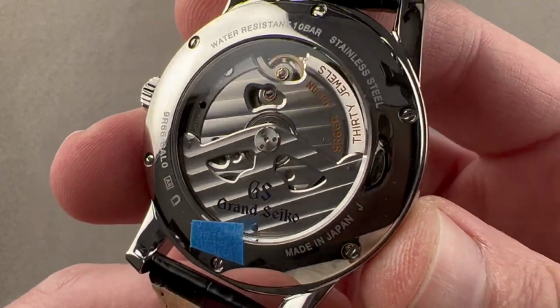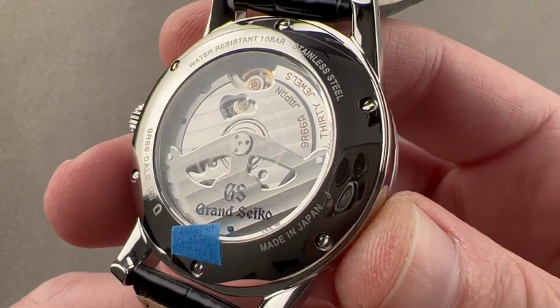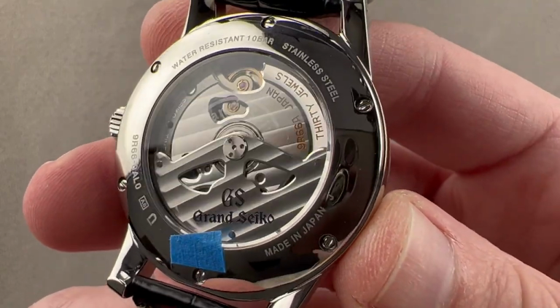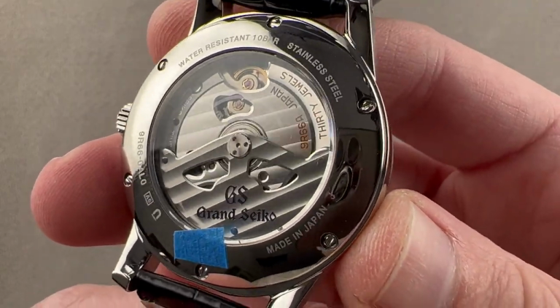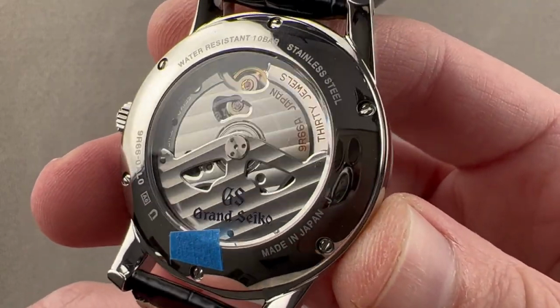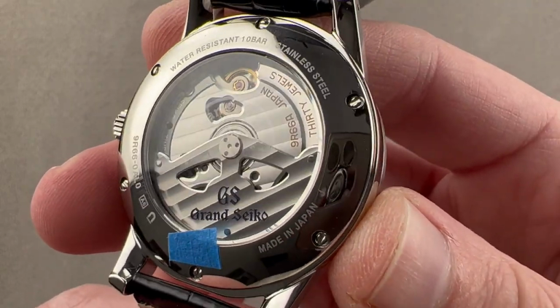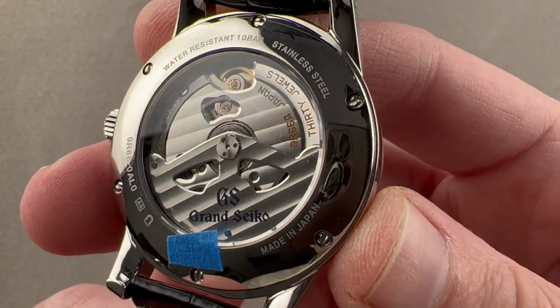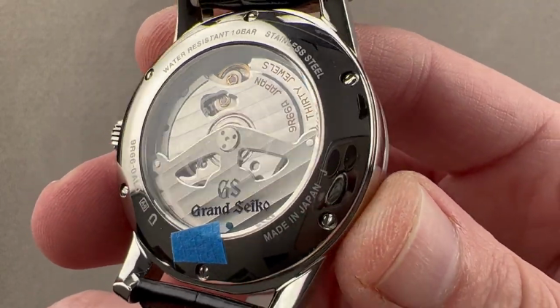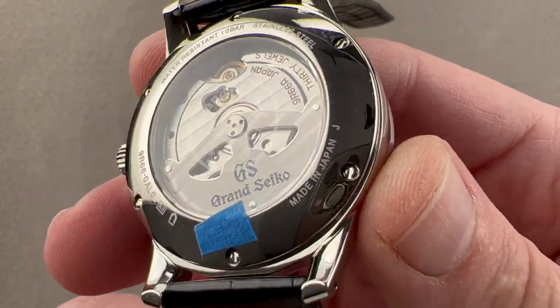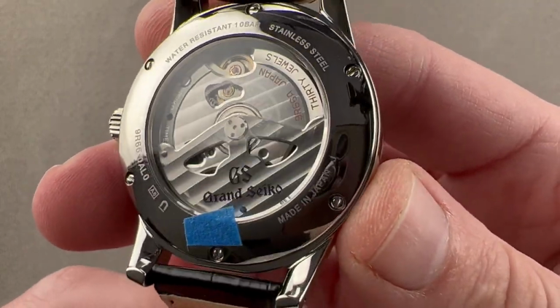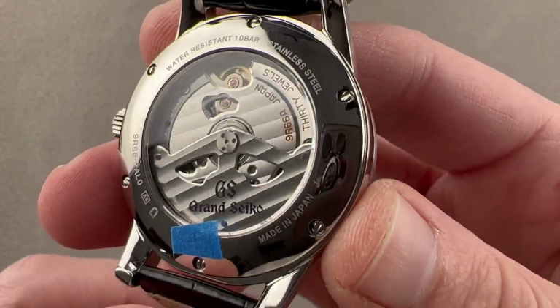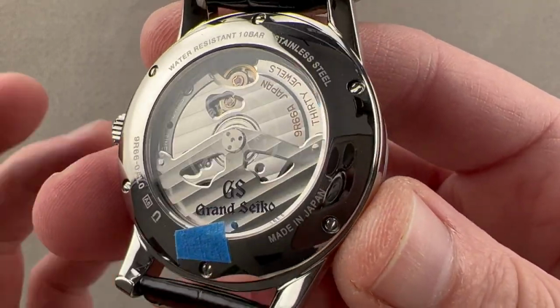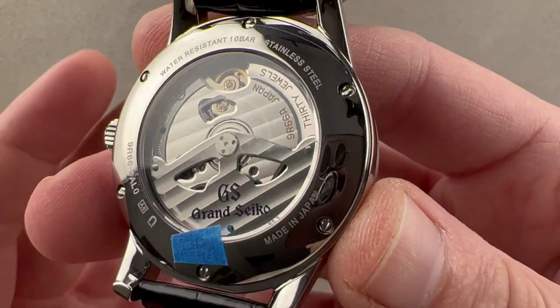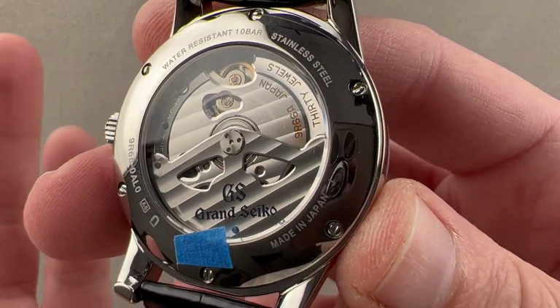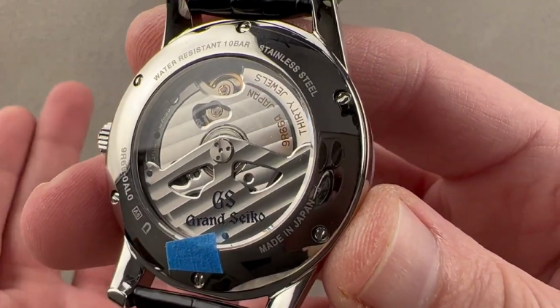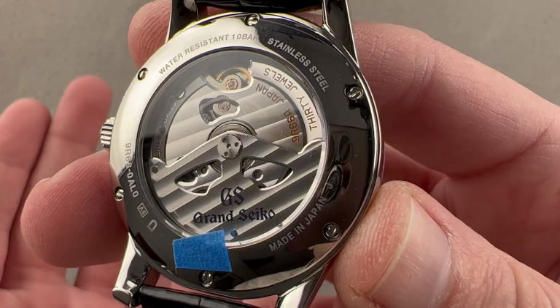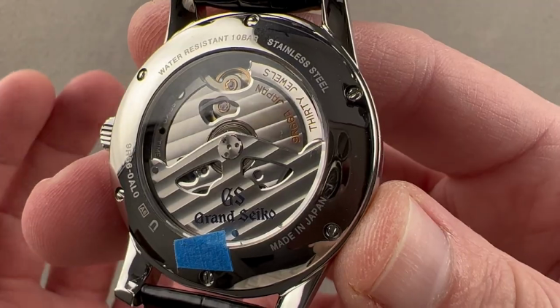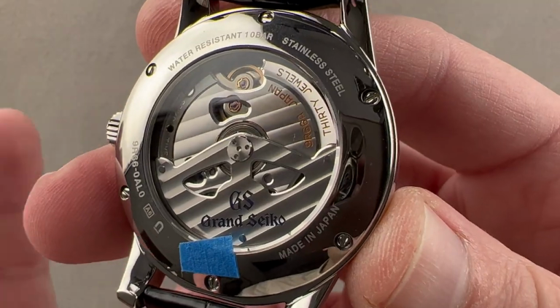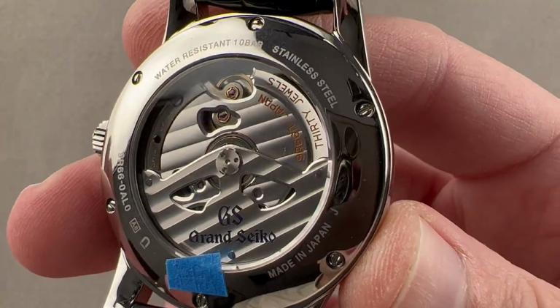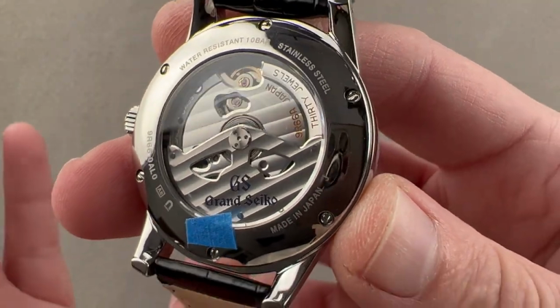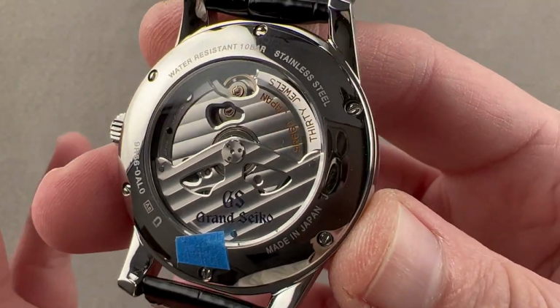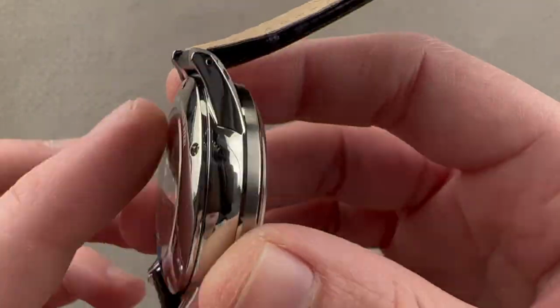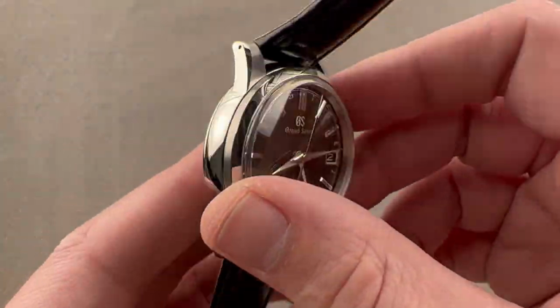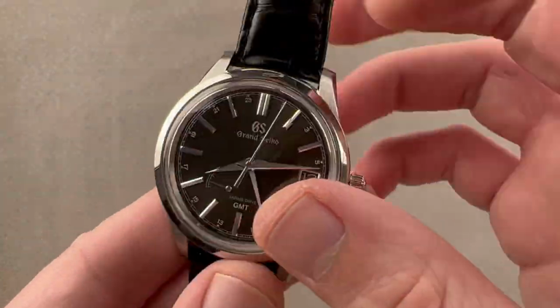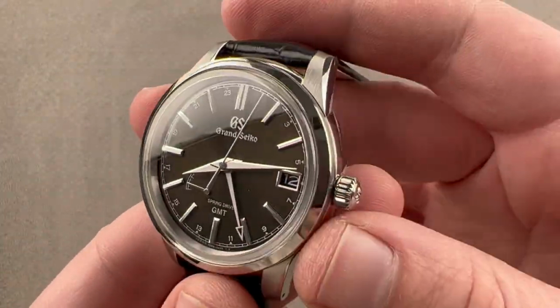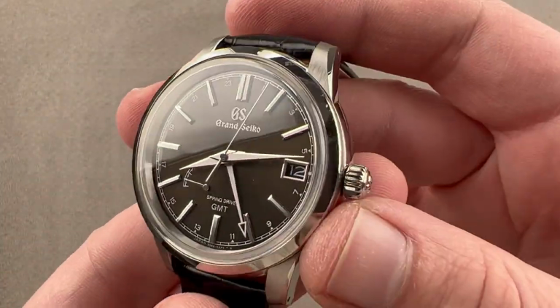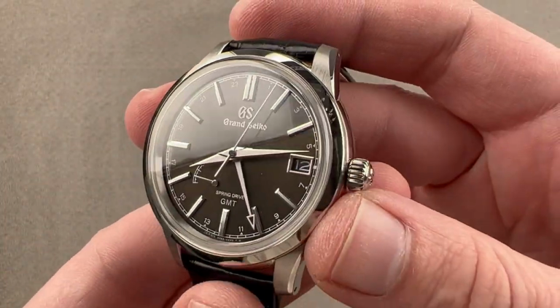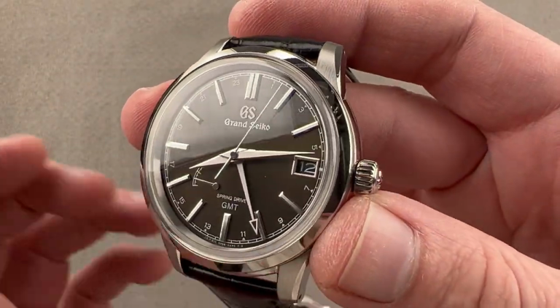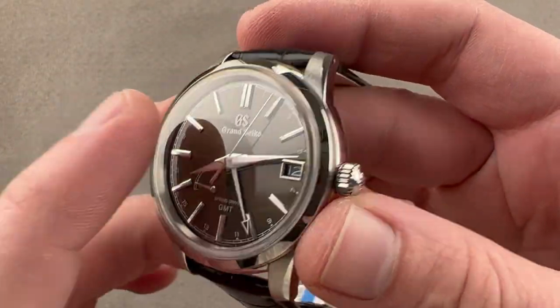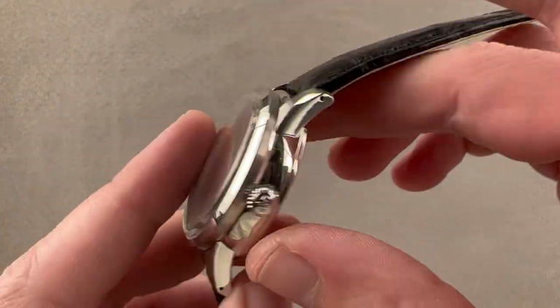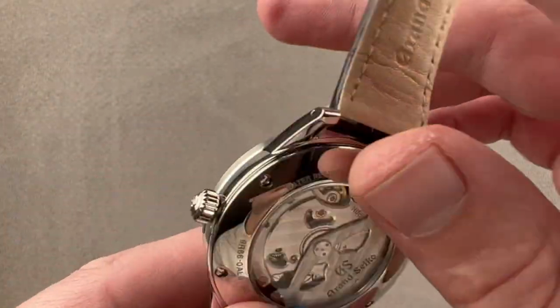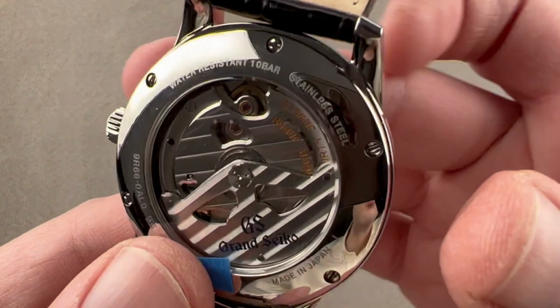On the reverse side you can see caliber 9R66 — 30 jewels, automatic winding, three-day power reserve, Spring Drive. This means there are no batteries, no capacitors, and no motors in here.